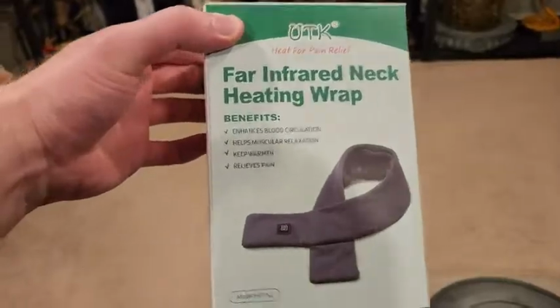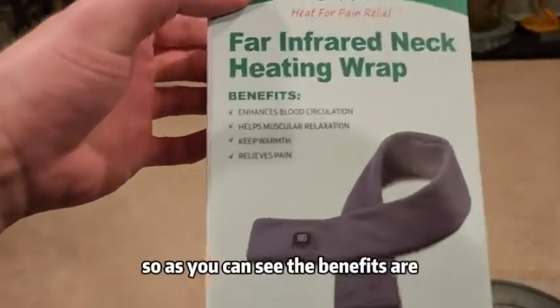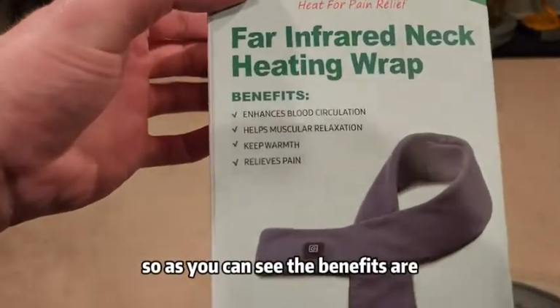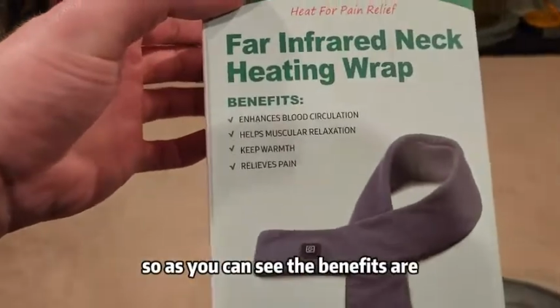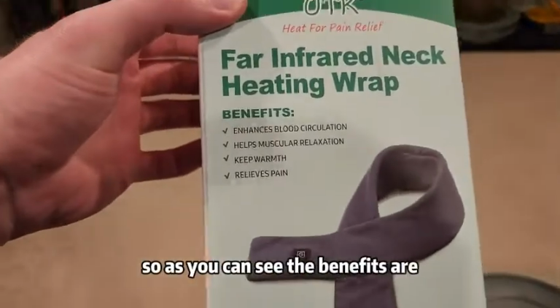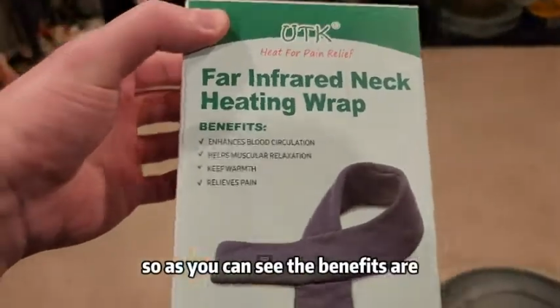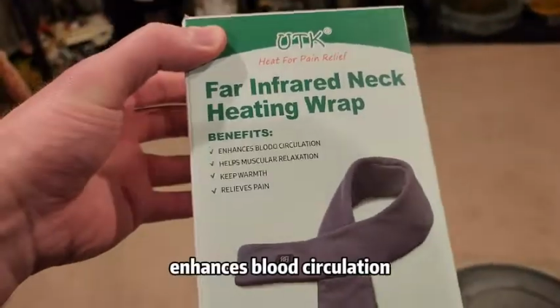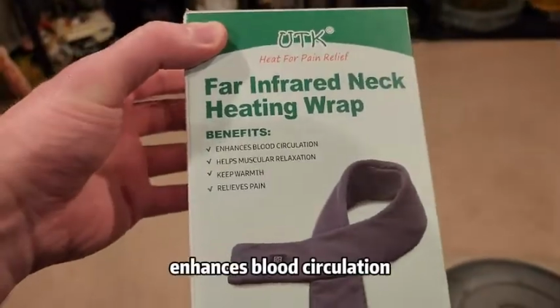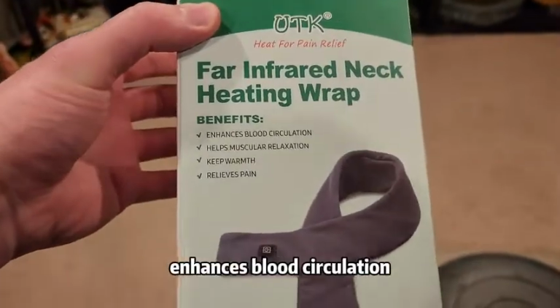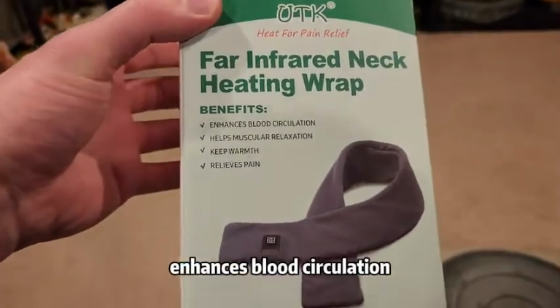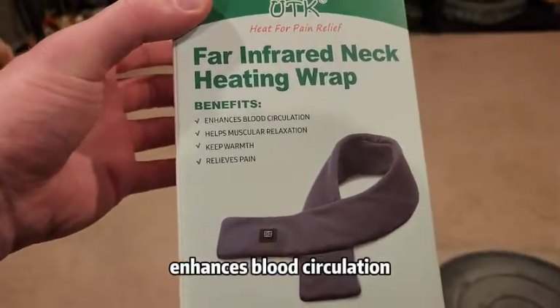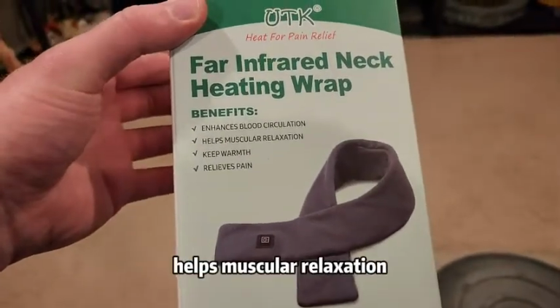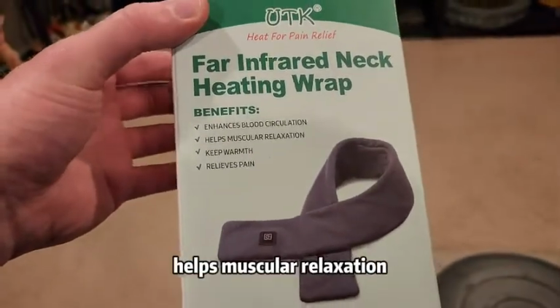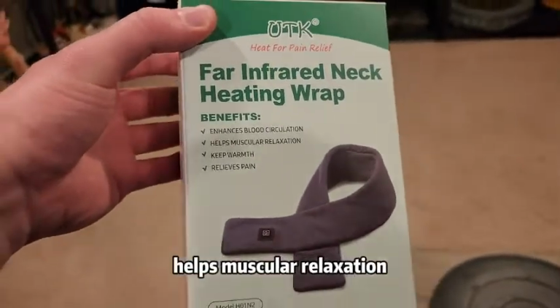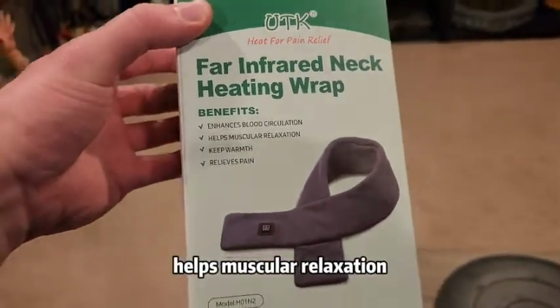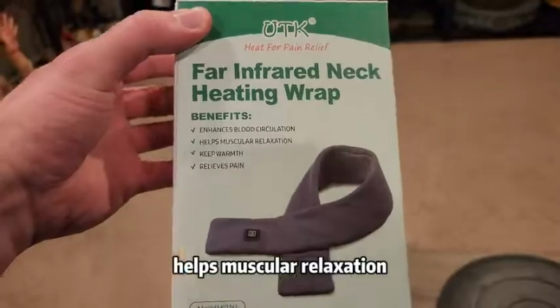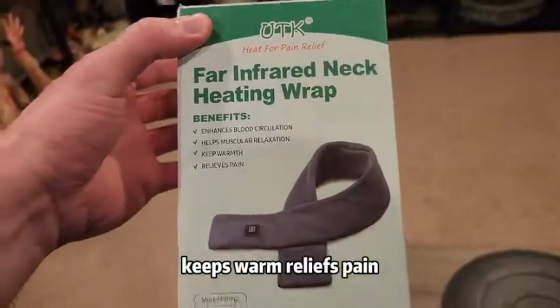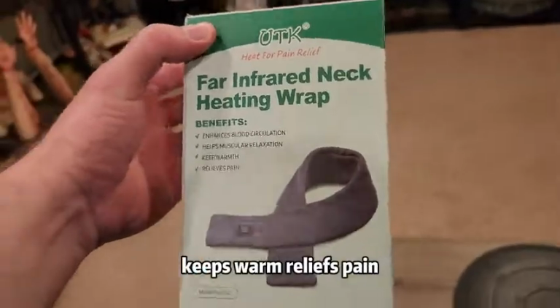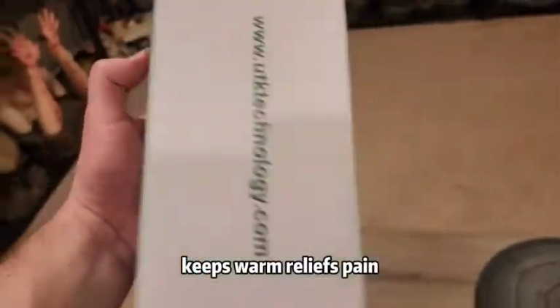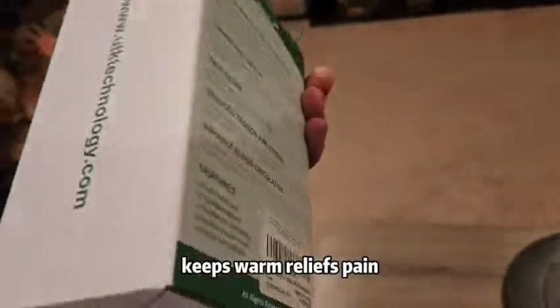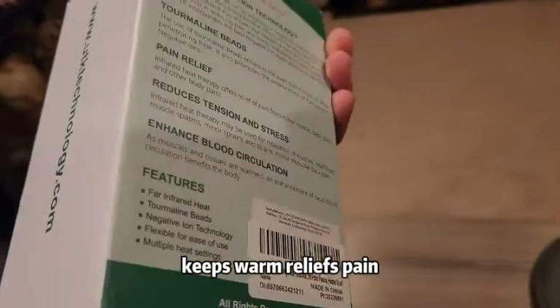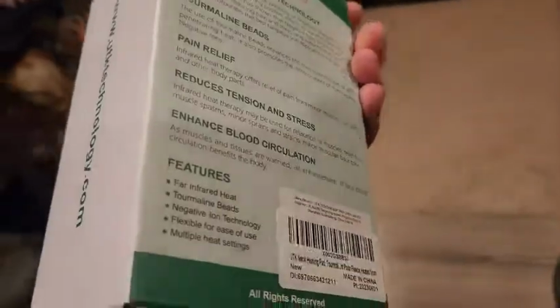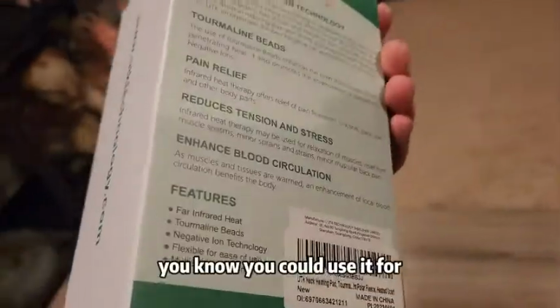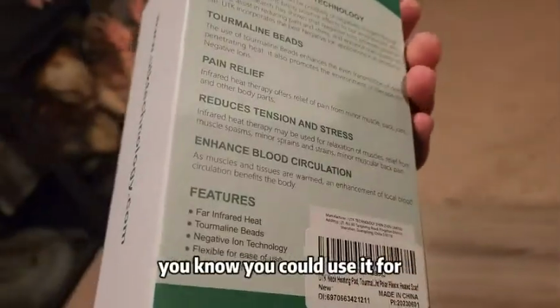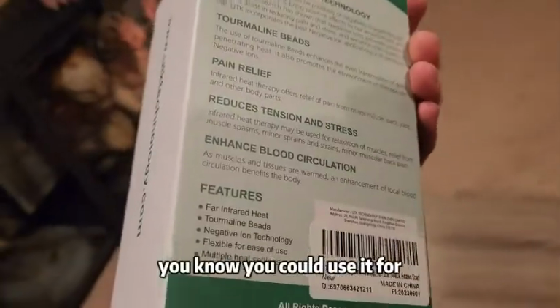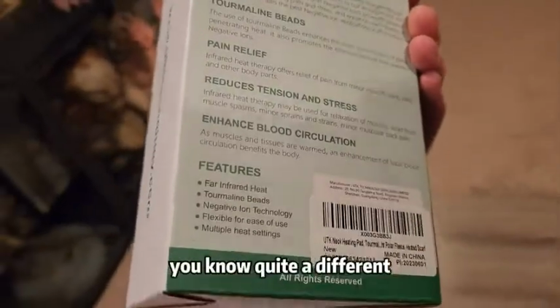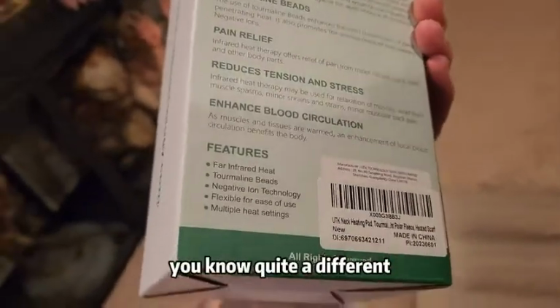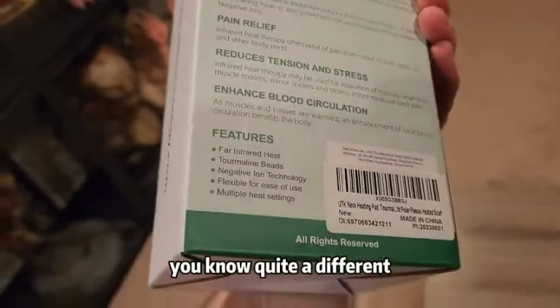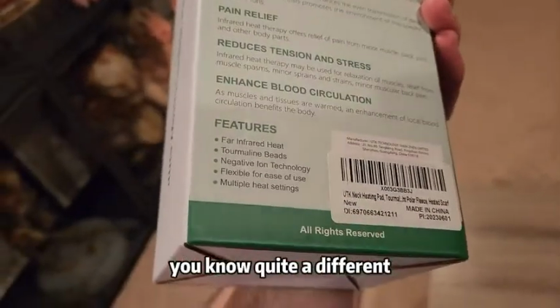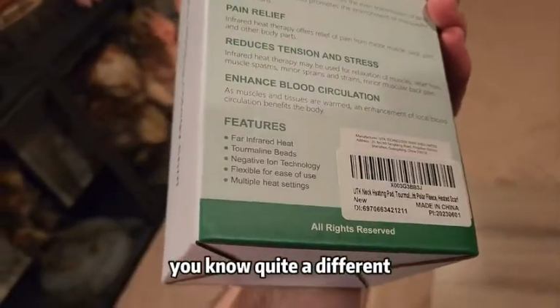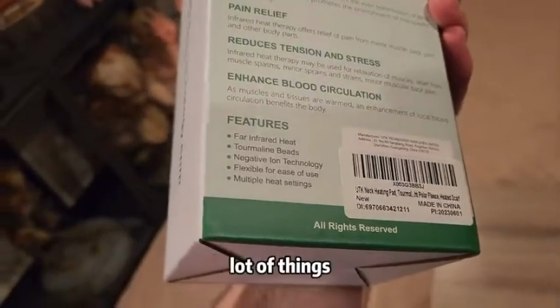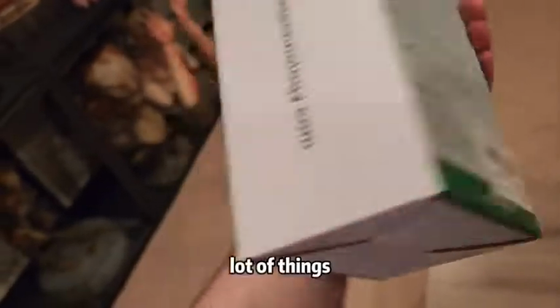I have definitely used a lot of heating pads in the past, especially for my back — back issues, which are gone thankfully. But we're going to be checking out this infrared neck heating wrap. The benefits are: enhances blood circulation, helps muscular relaxation, keeps warm, relieves pain. You could use it for quite a lot of different things.